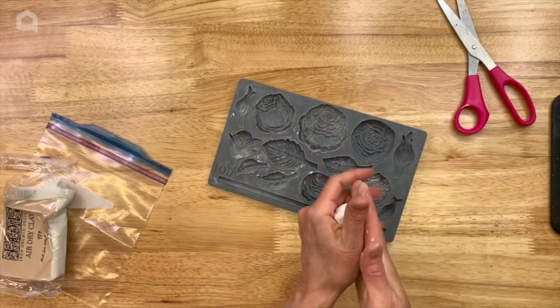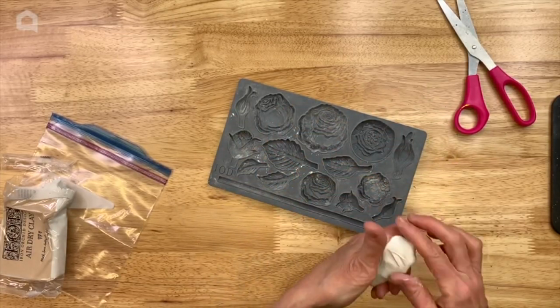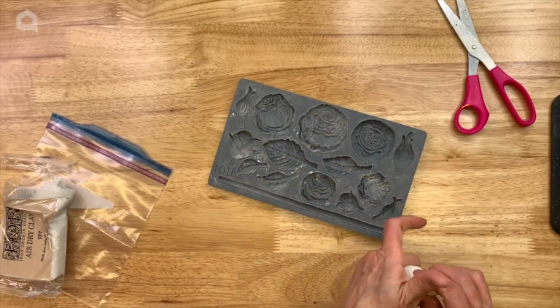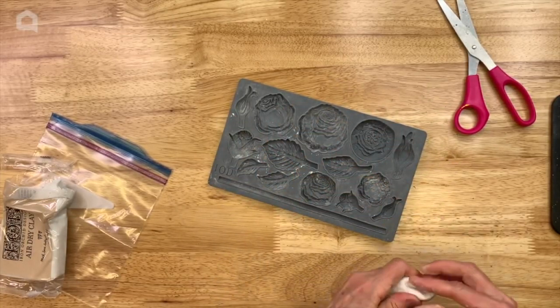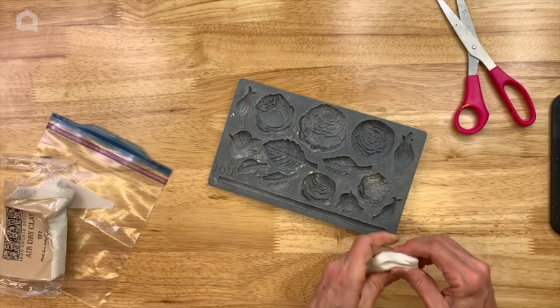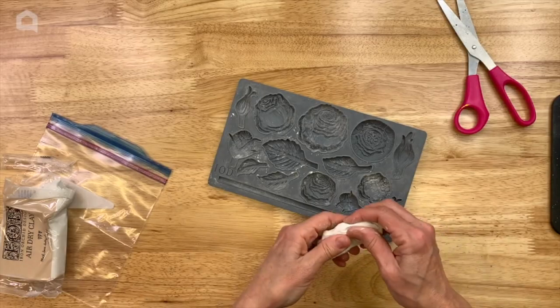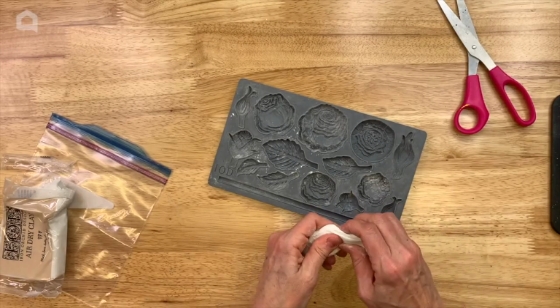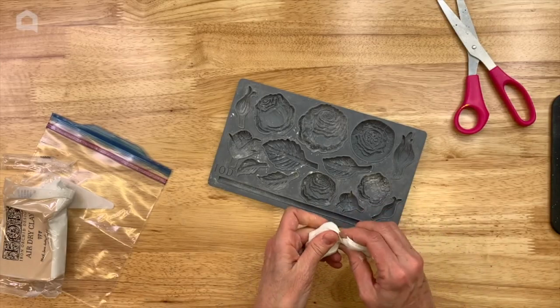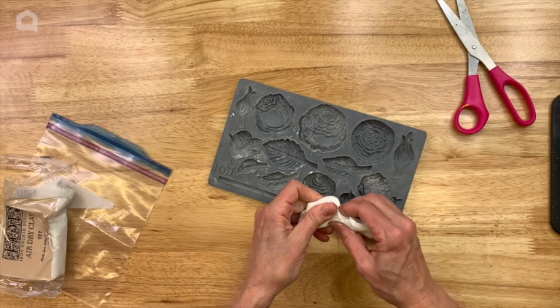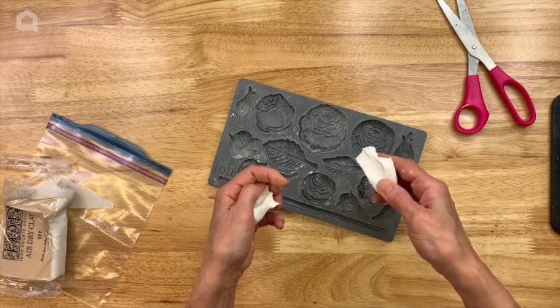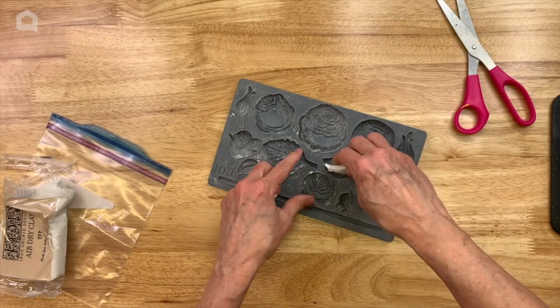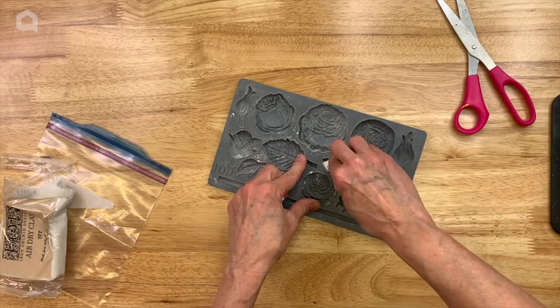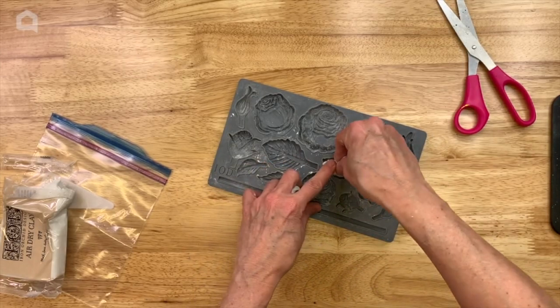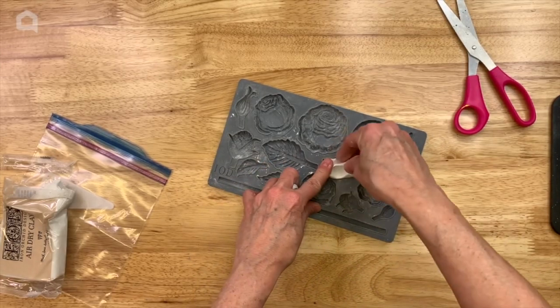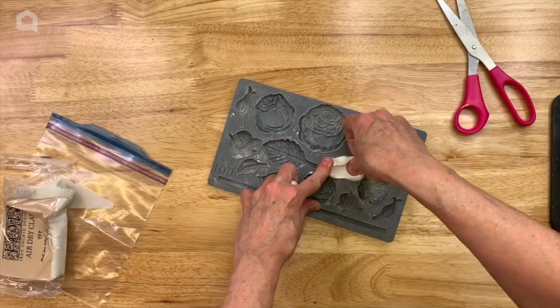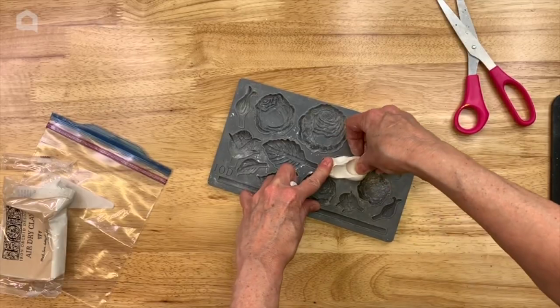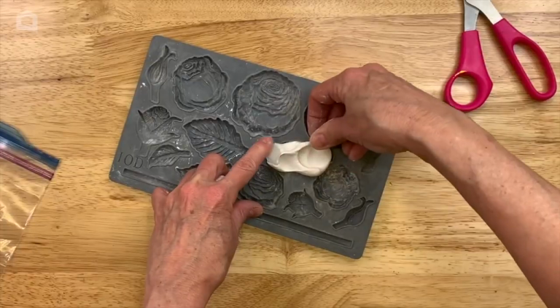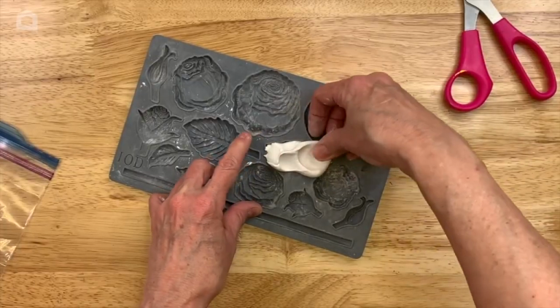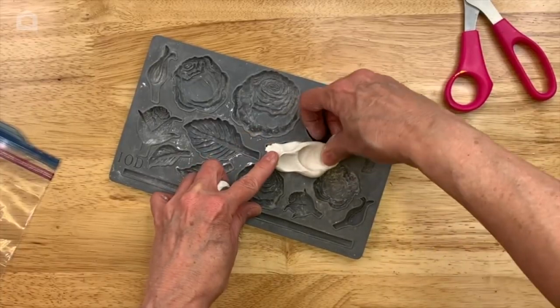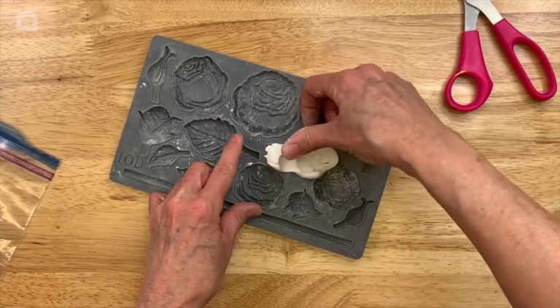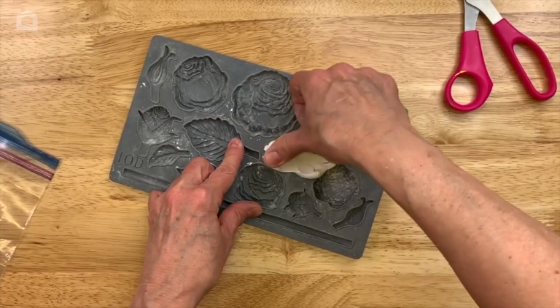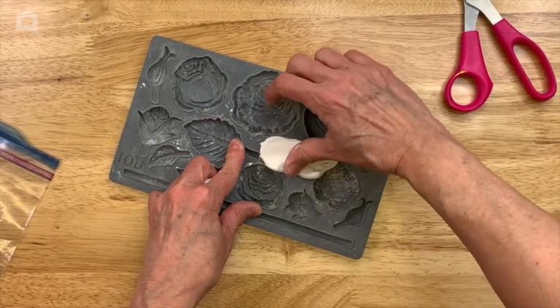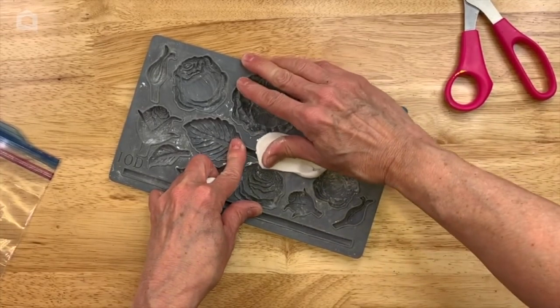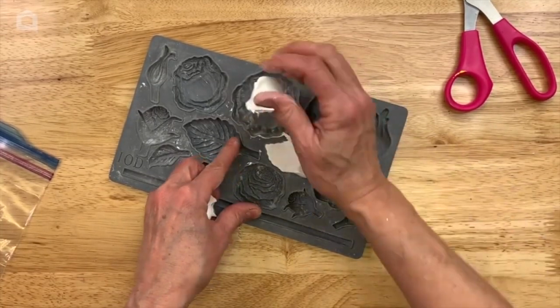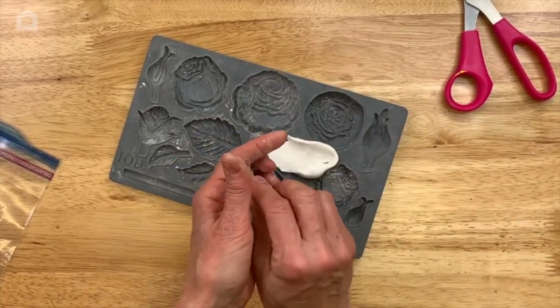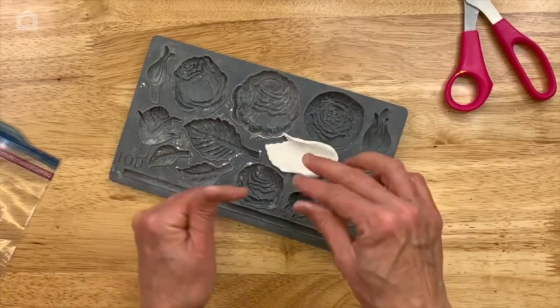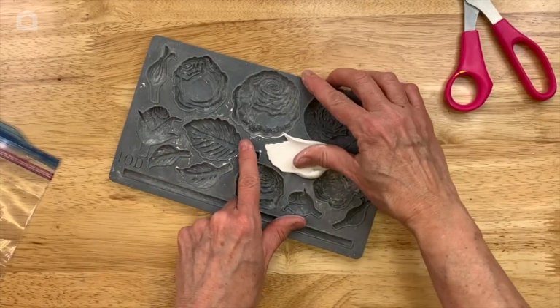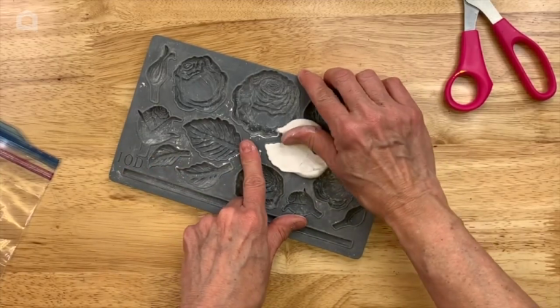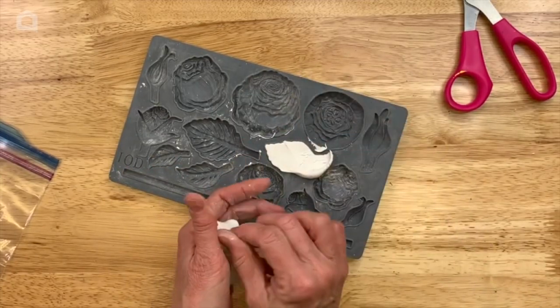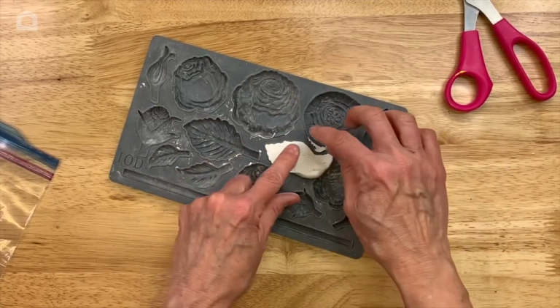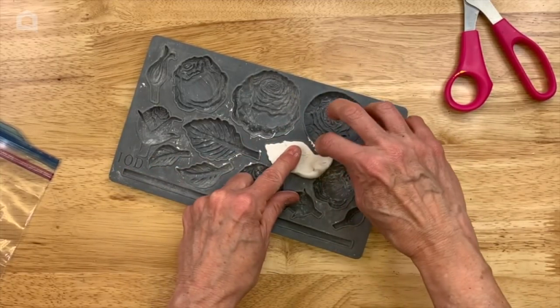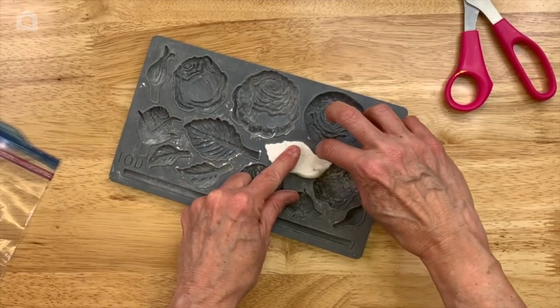We're actually going to use a few different sizes of the leaves in this mold, so I'm just going to place the clay down in there. You can use a little bit of cornstarch in these molds.